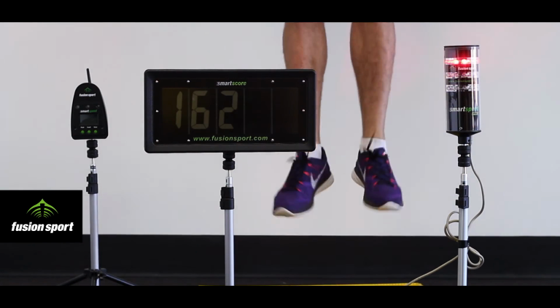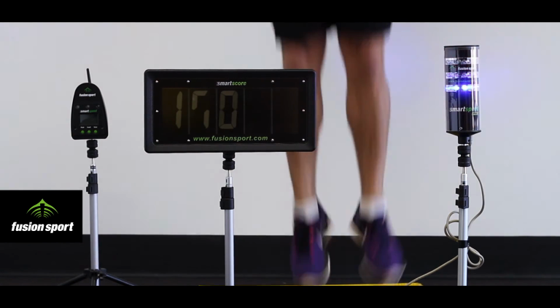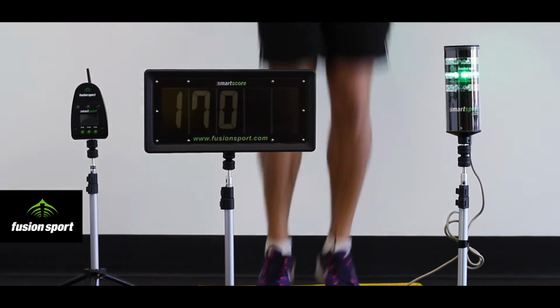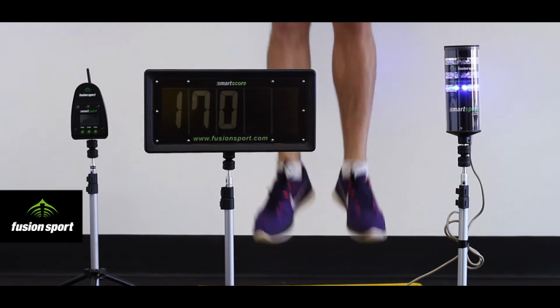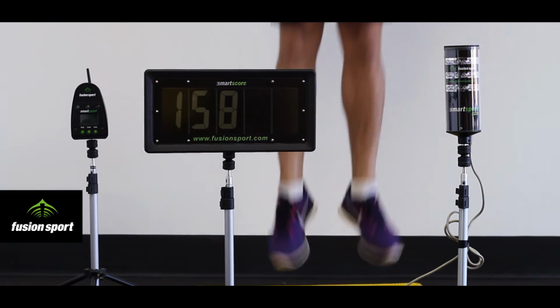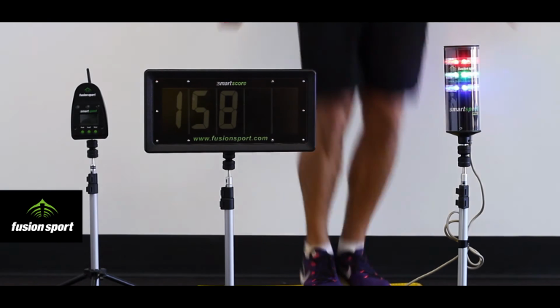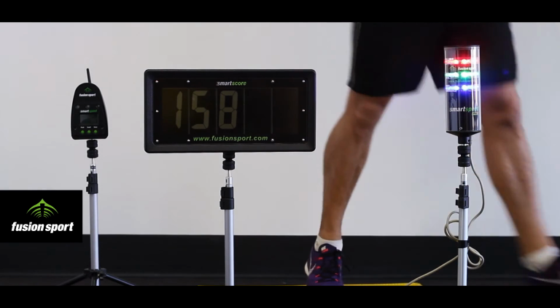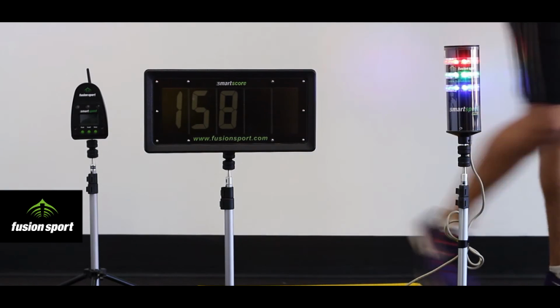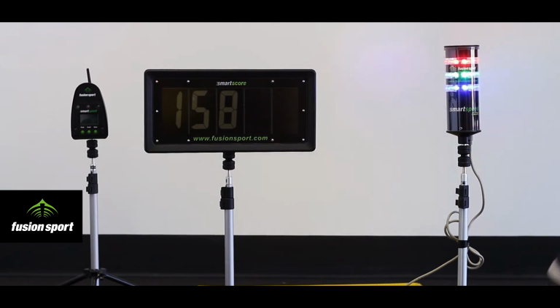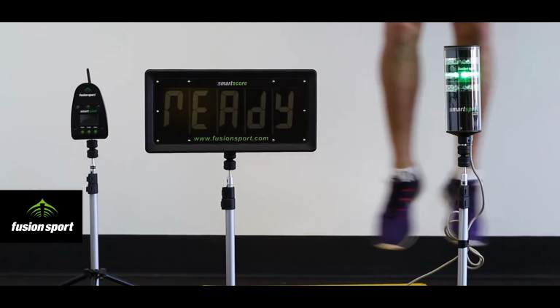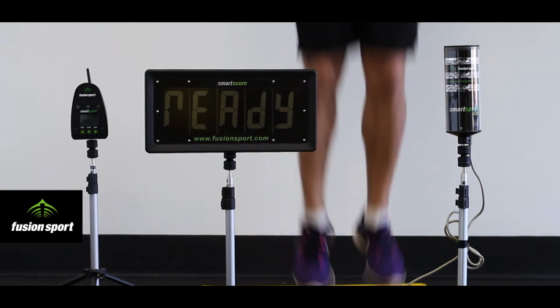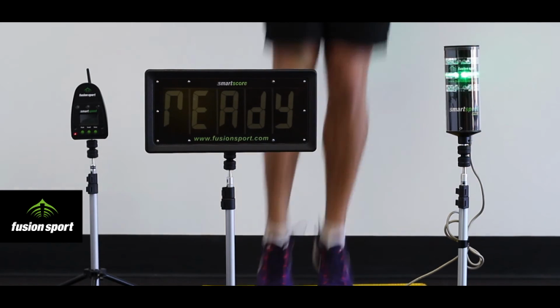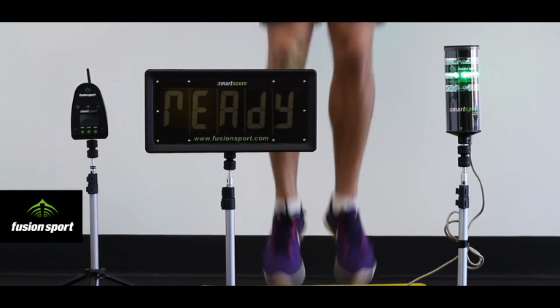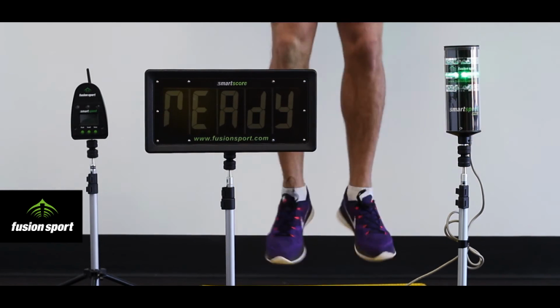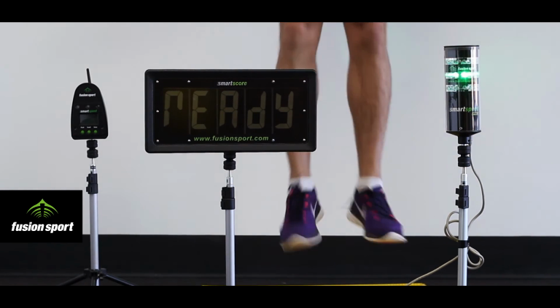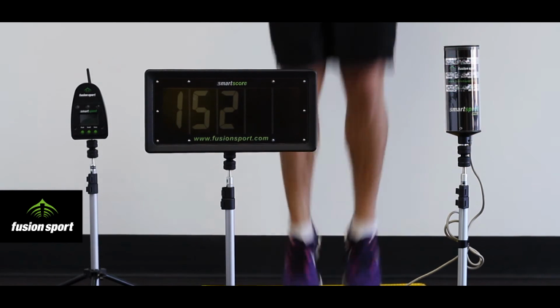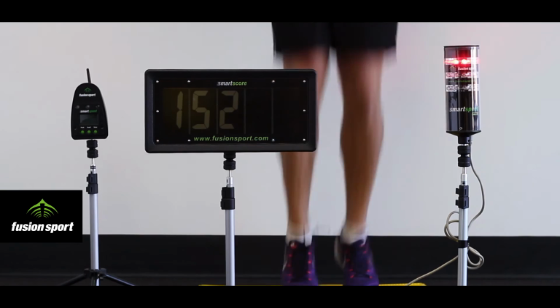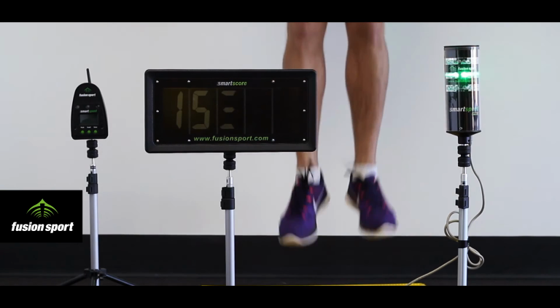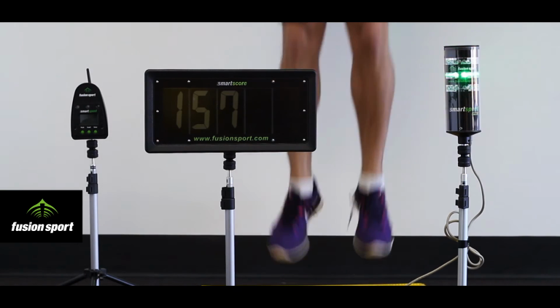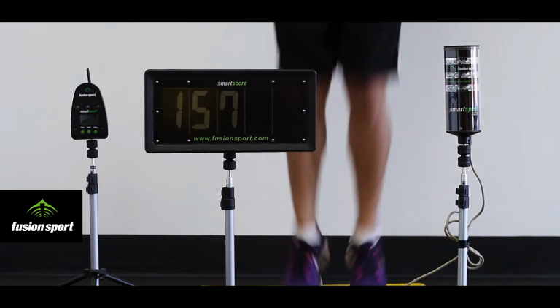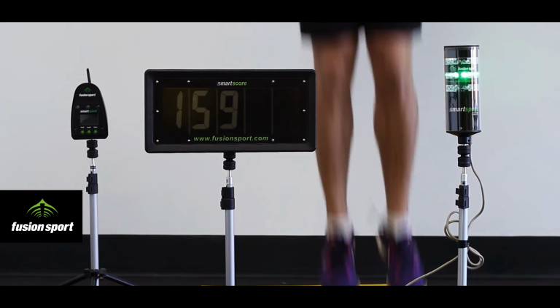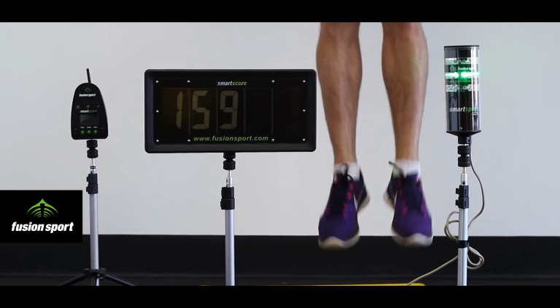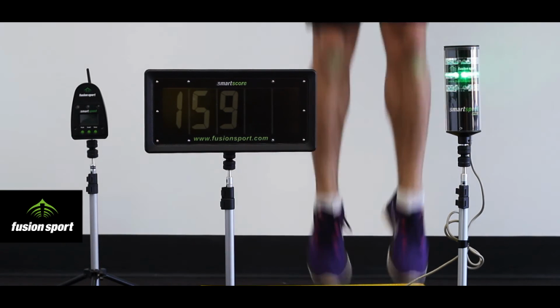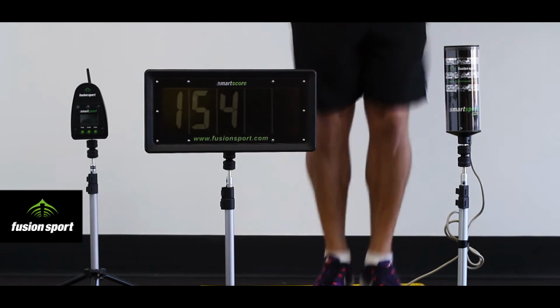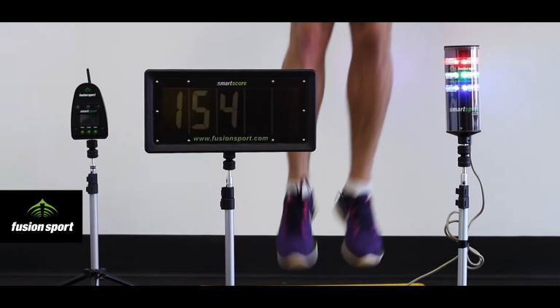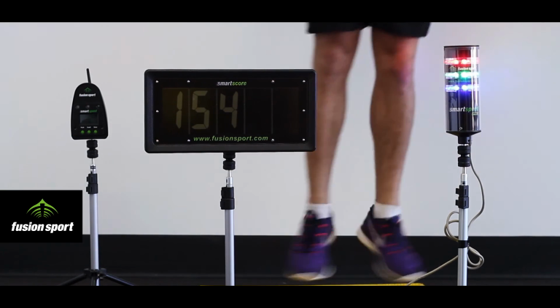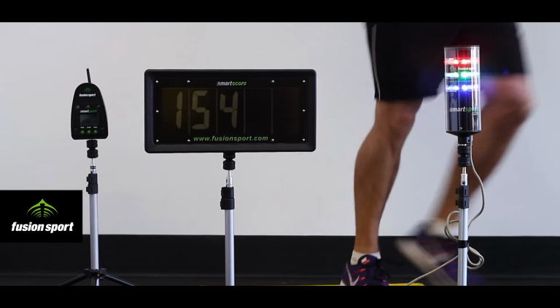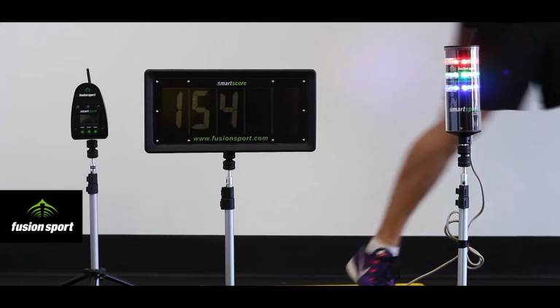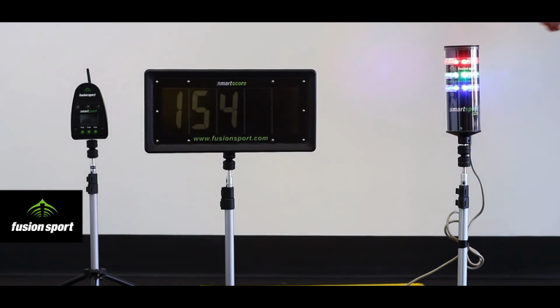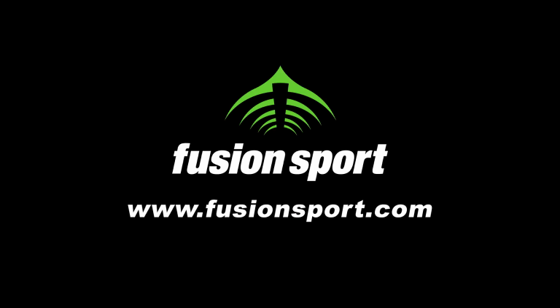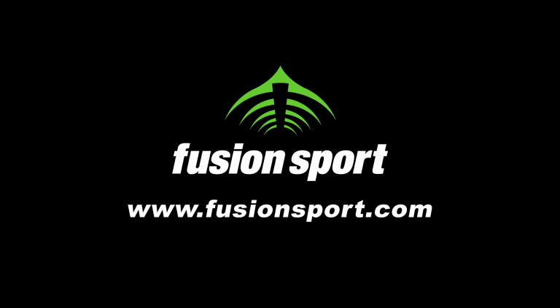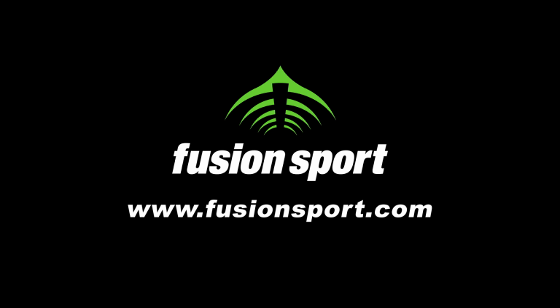When they reach the correct height, they receive a blue light to show that they have reached the goal height. The combination of green and blue lights means the athlete is jumping with good power output, but still within the safe and effective contact time zone.